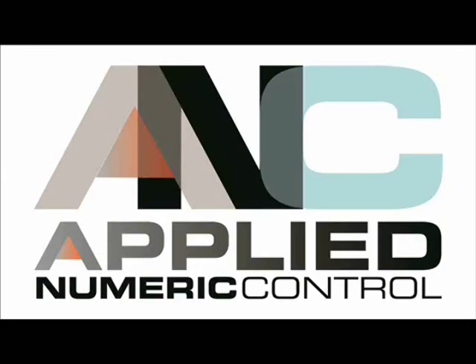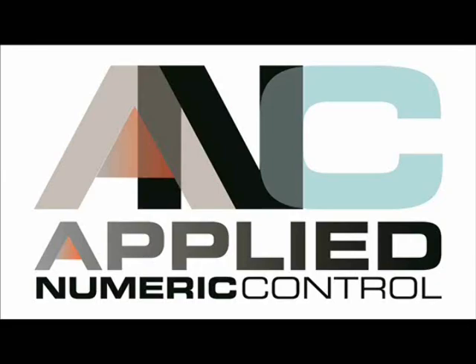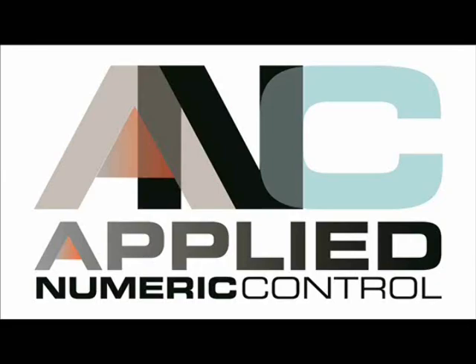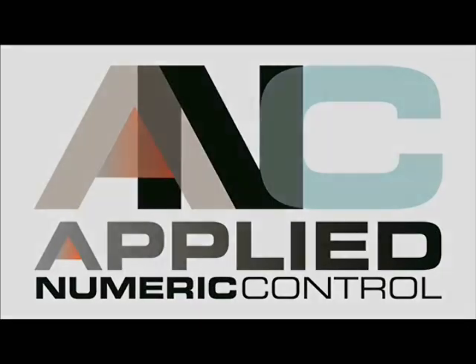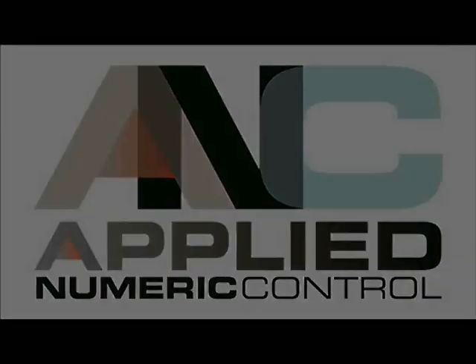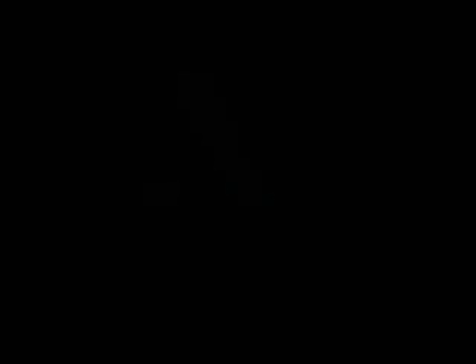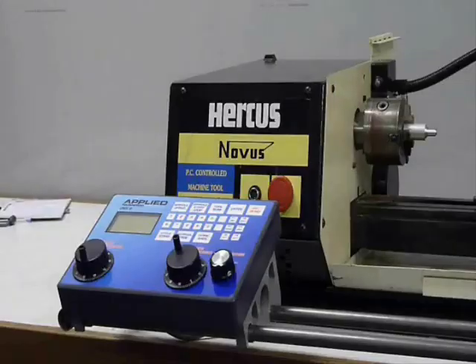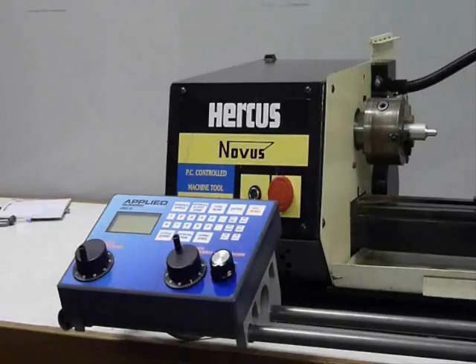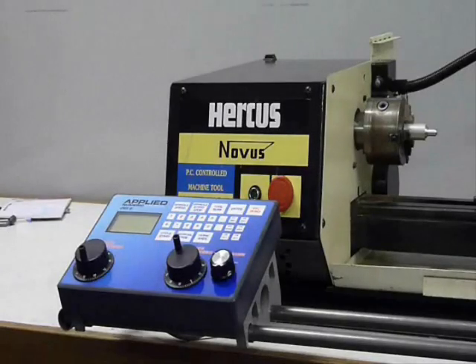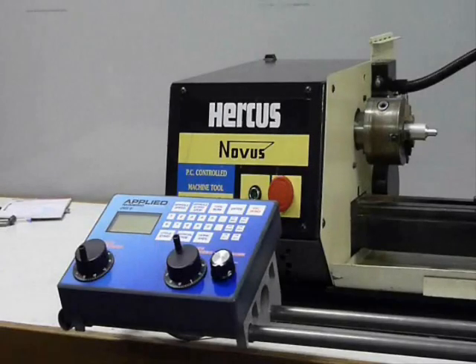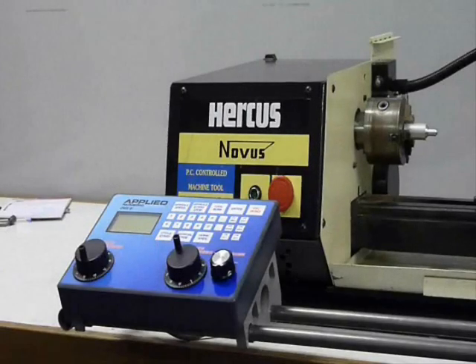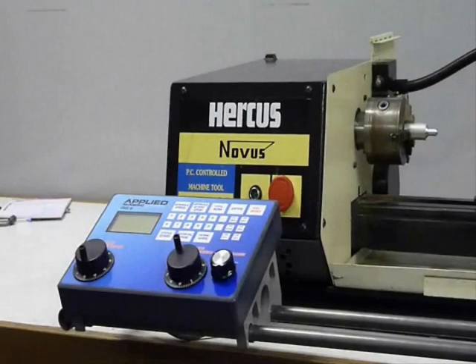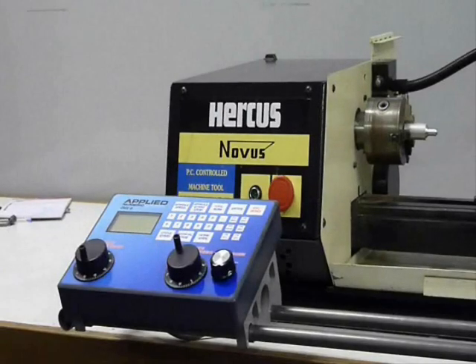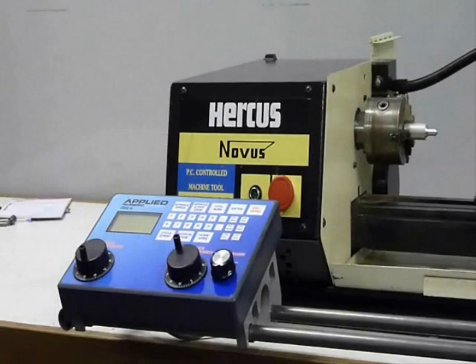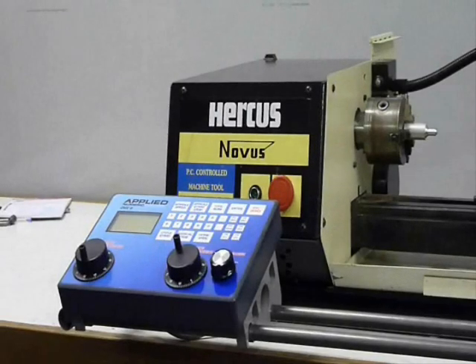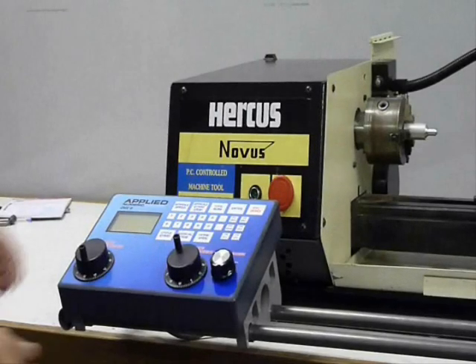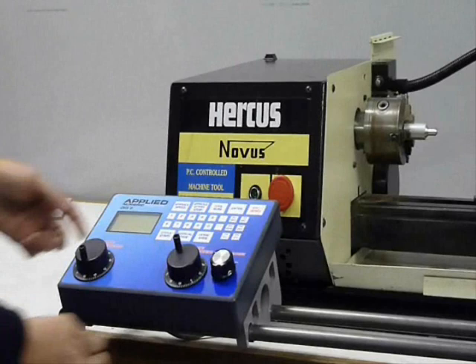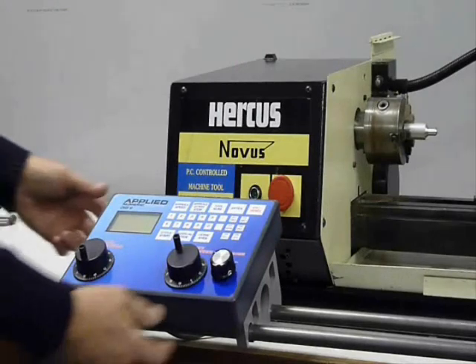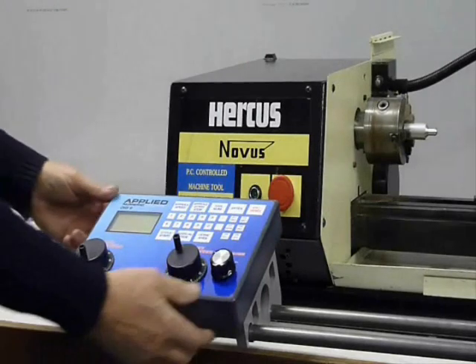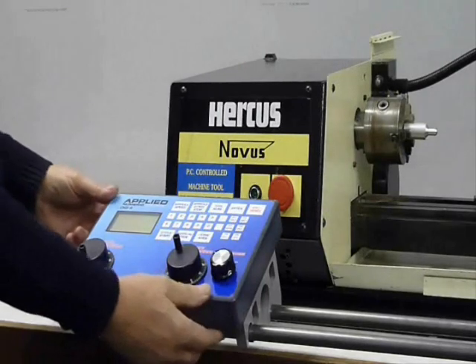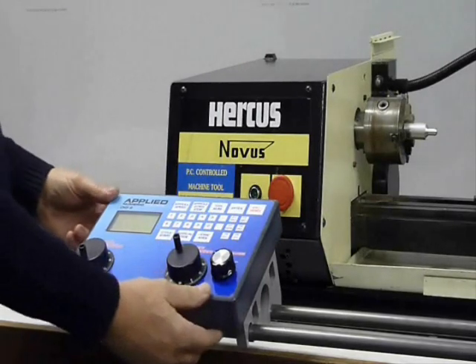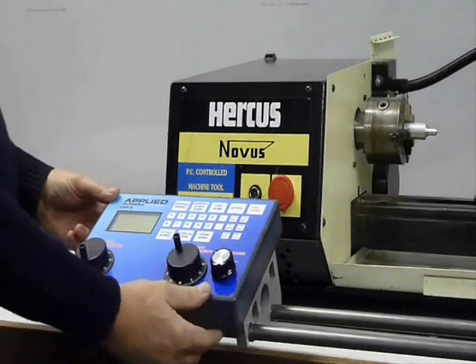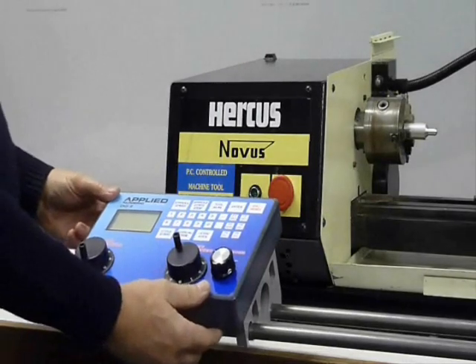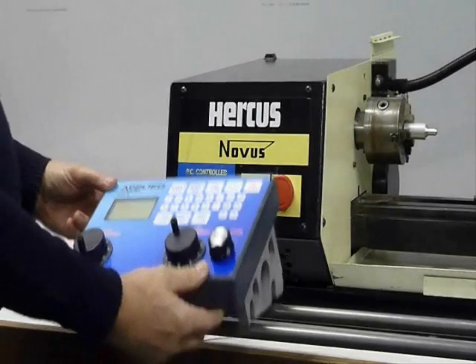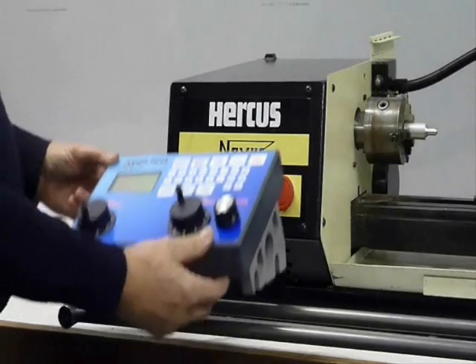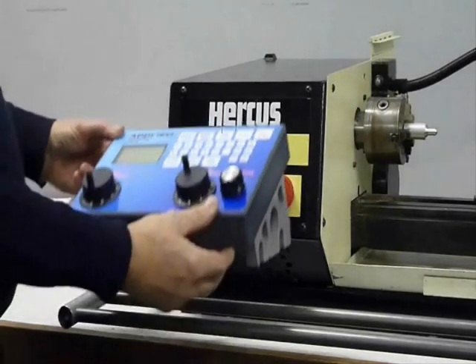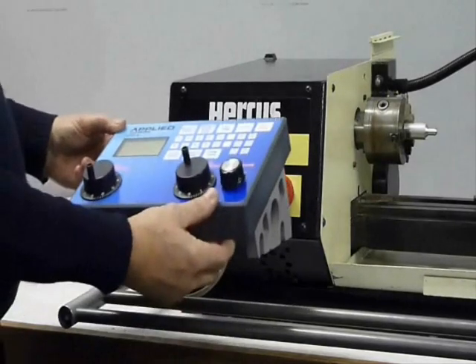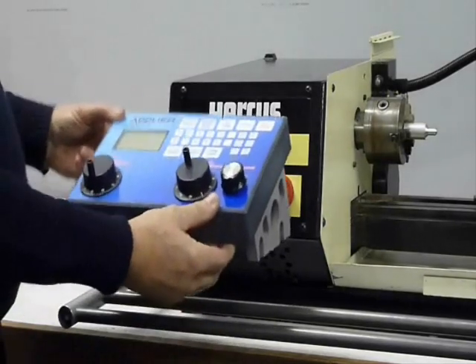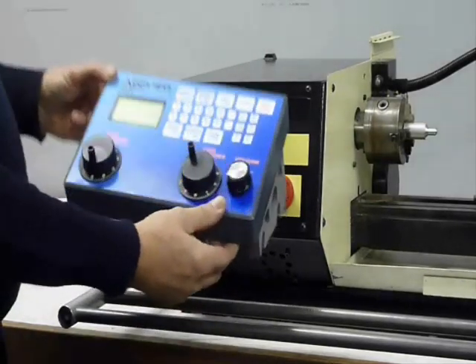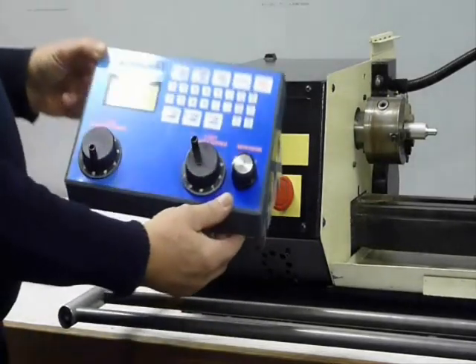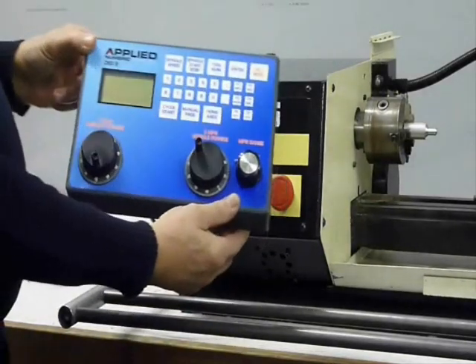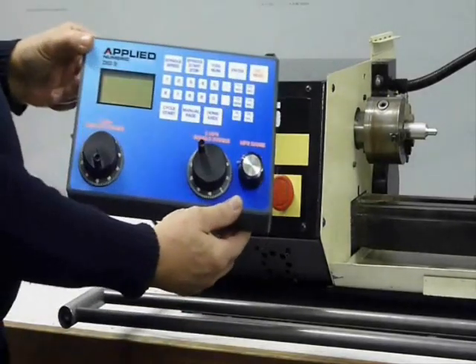Welcome to Applied Numeric Control. This is our Digi9 controller and it has been retrofitted to a Hercus PC160 lathe.